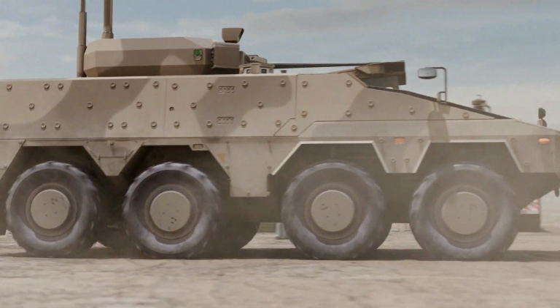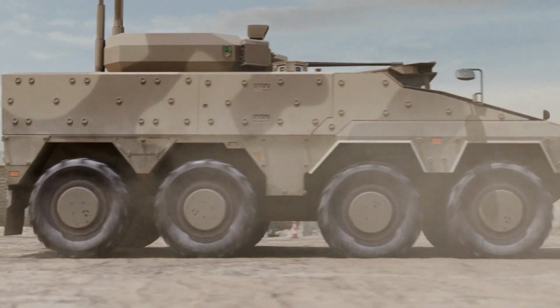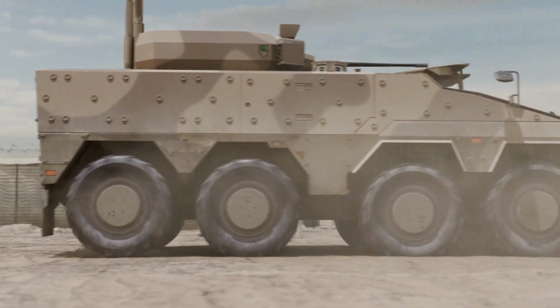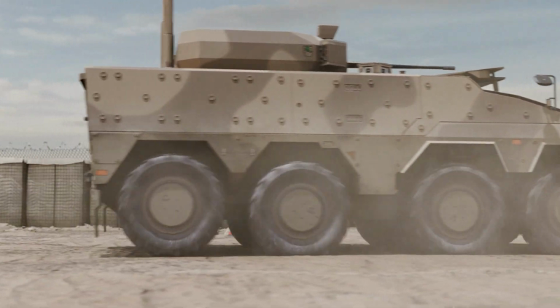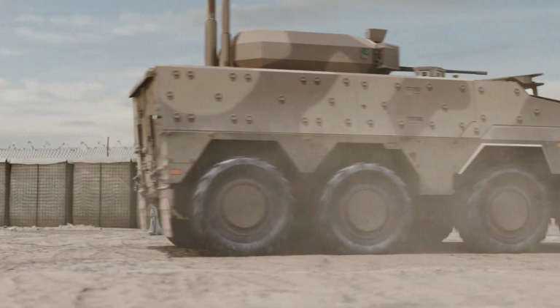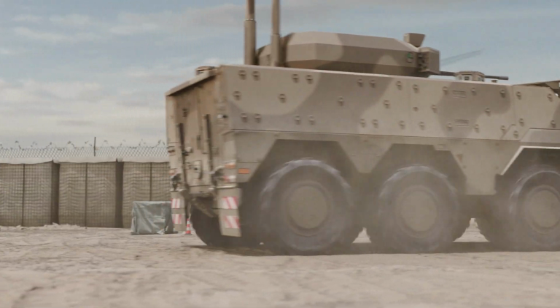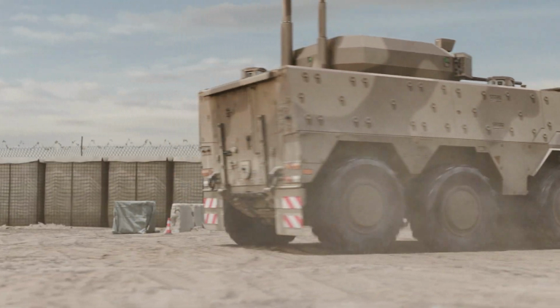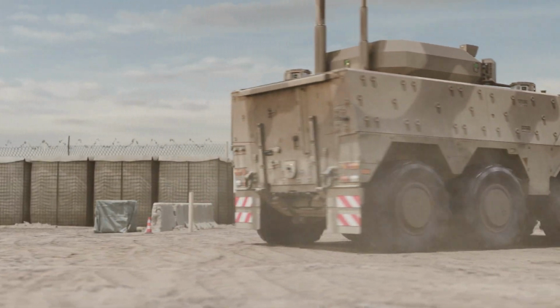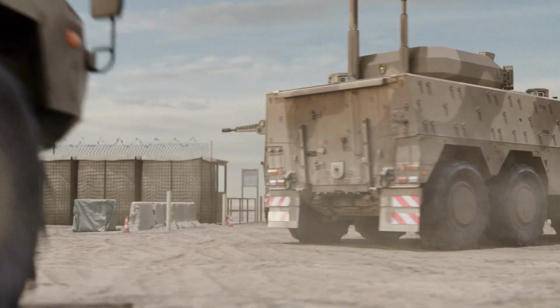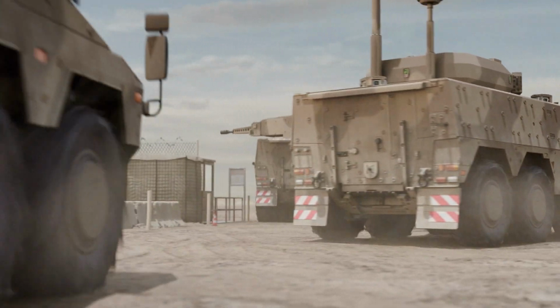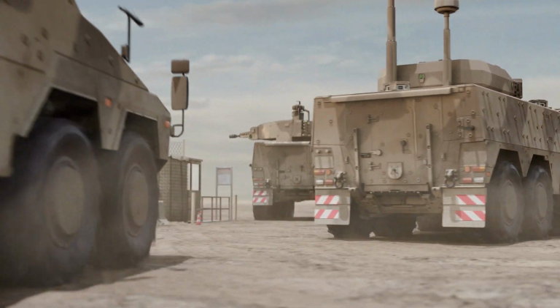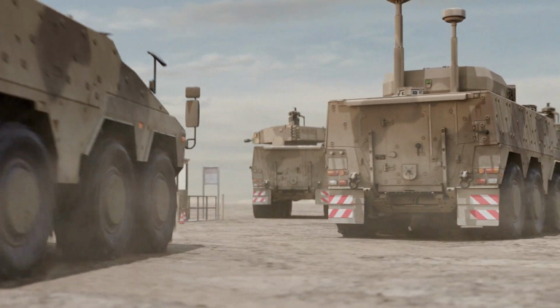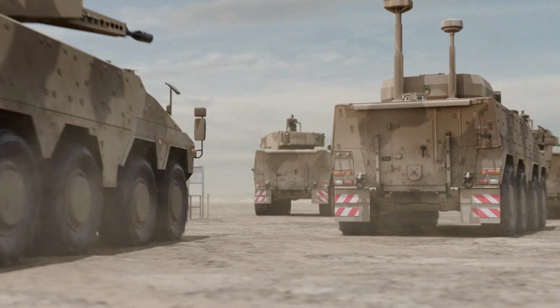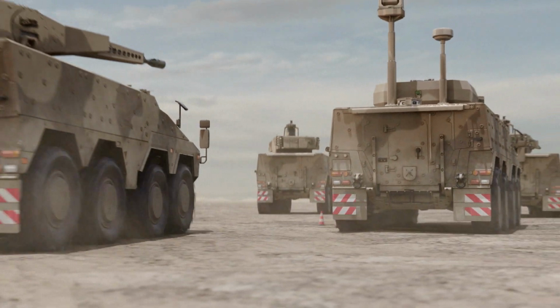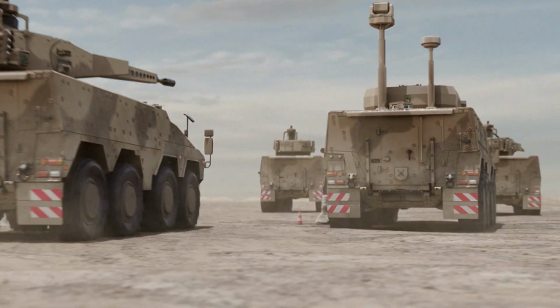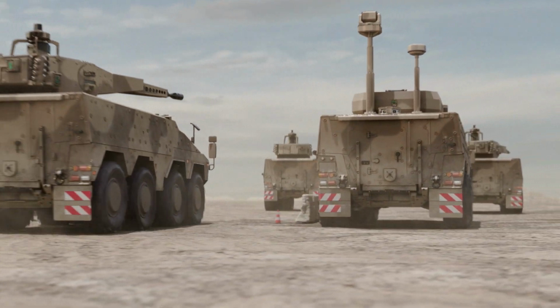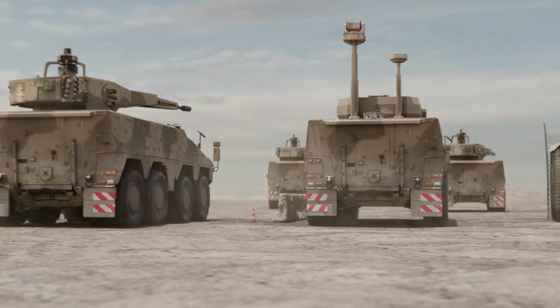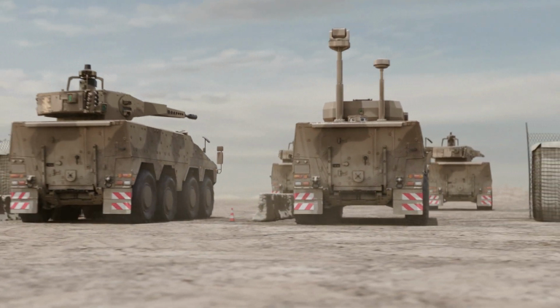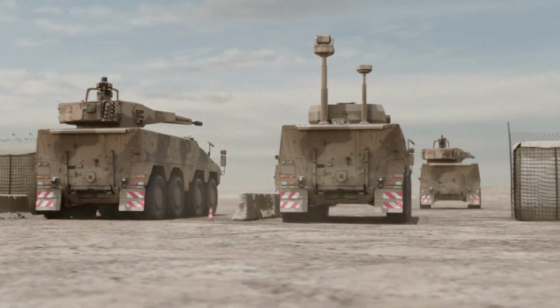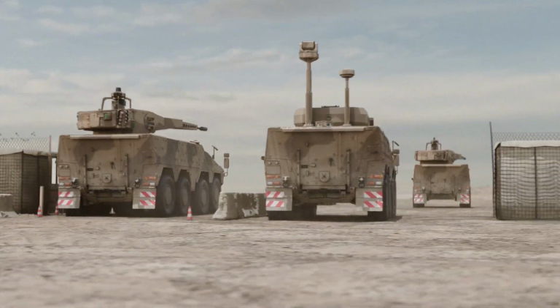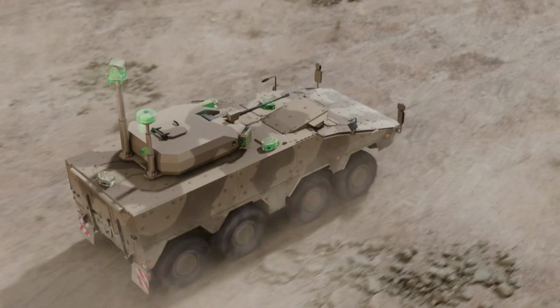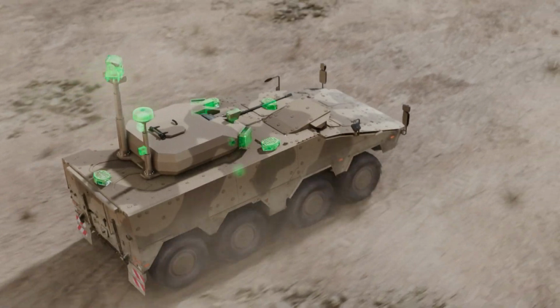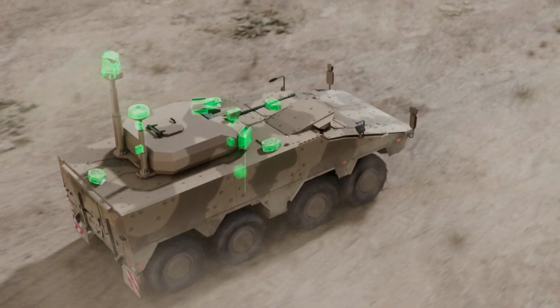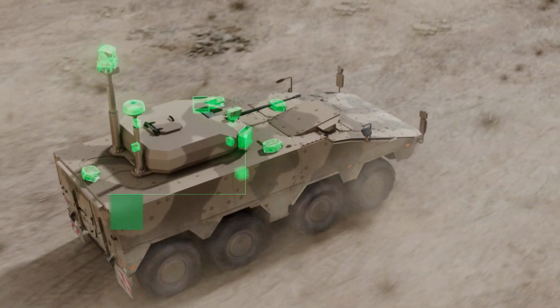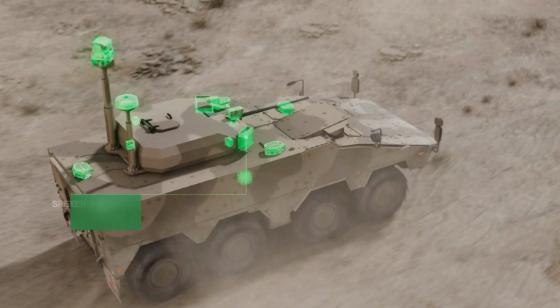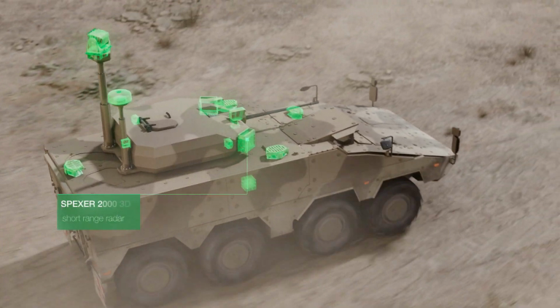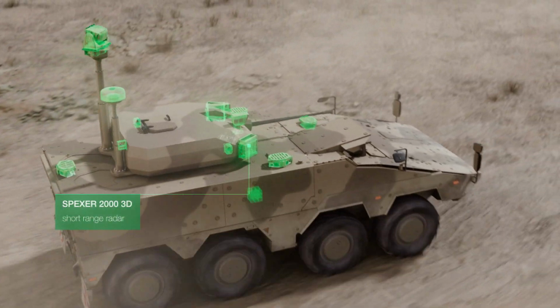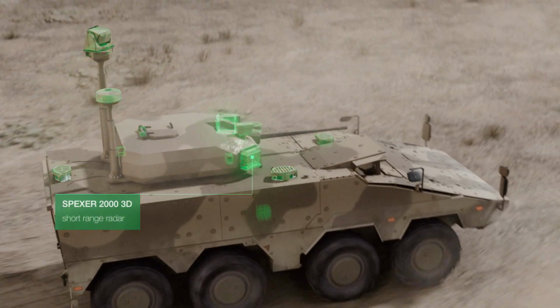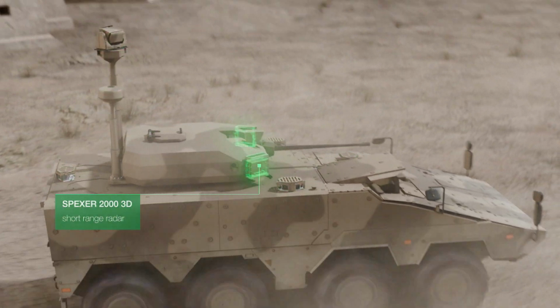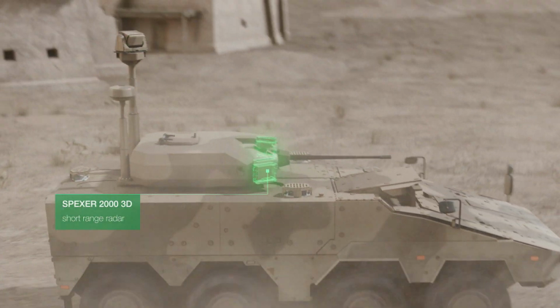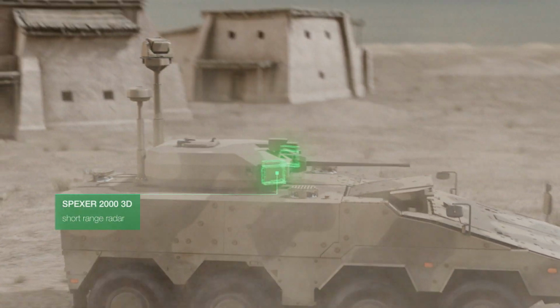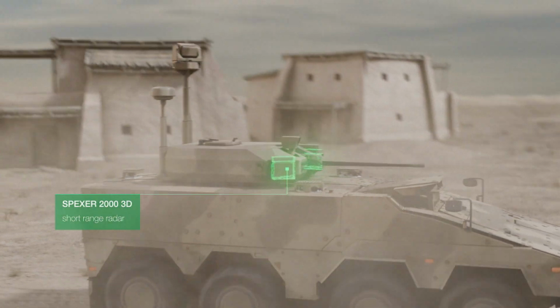Sensor capabilities are therefore able to complement each other across platforms. Whichever sensor detects a threat, others can continue identification and targeting.